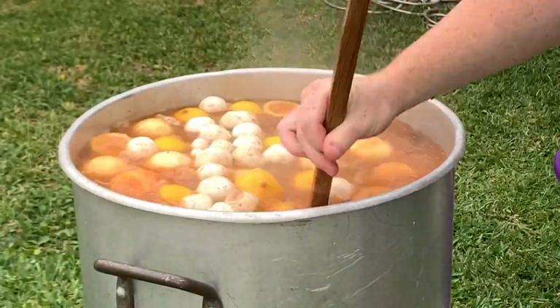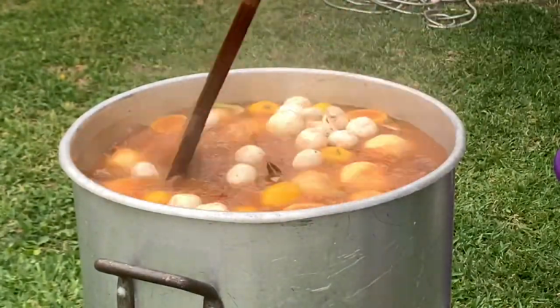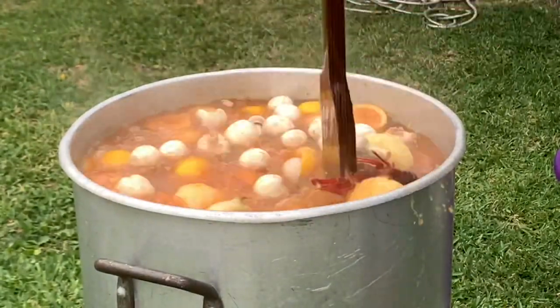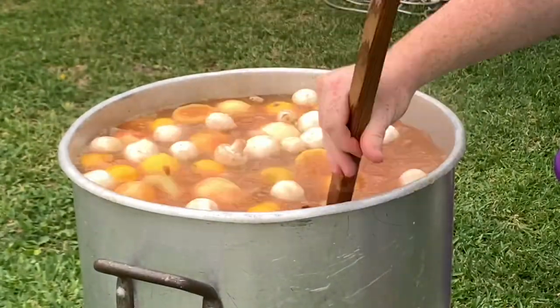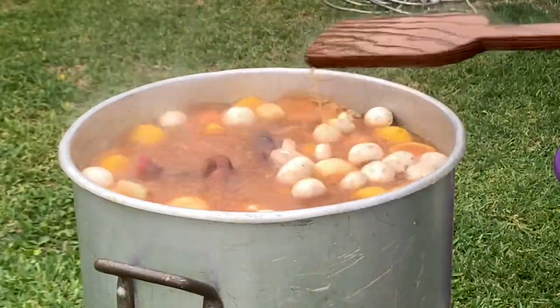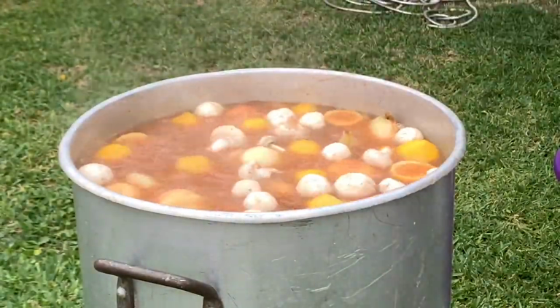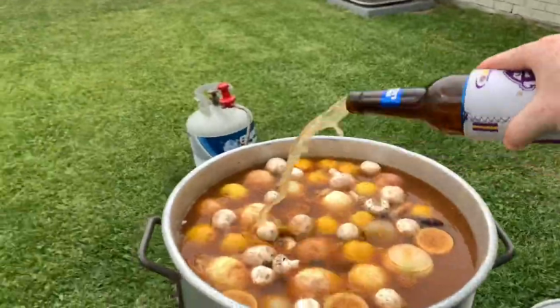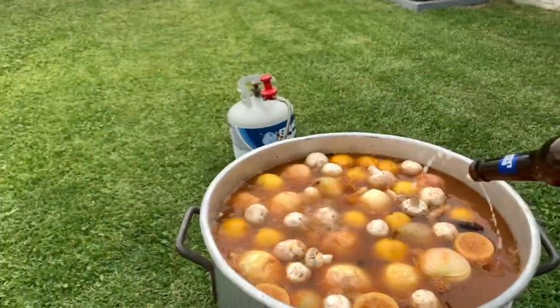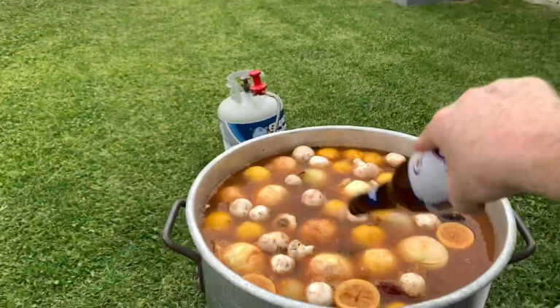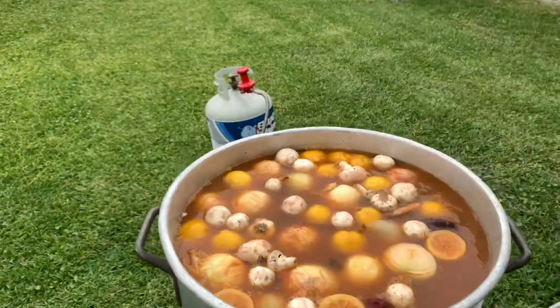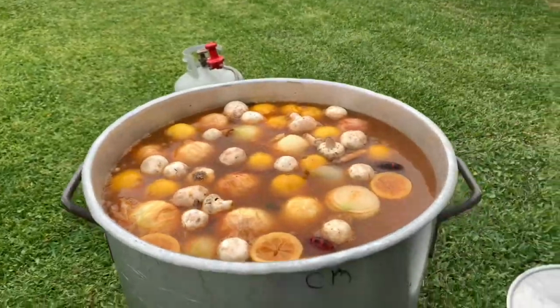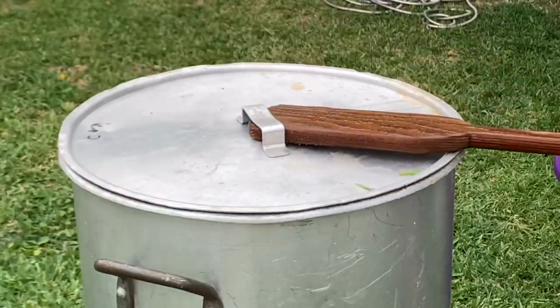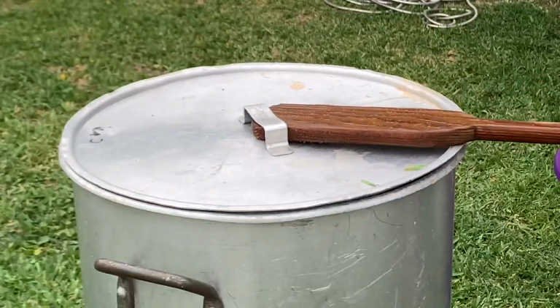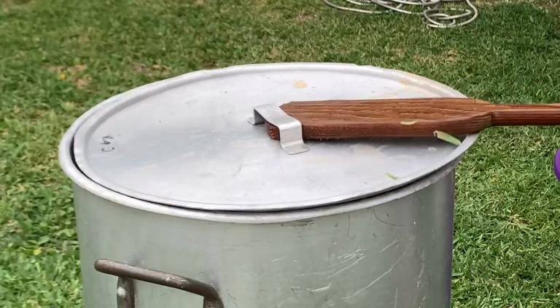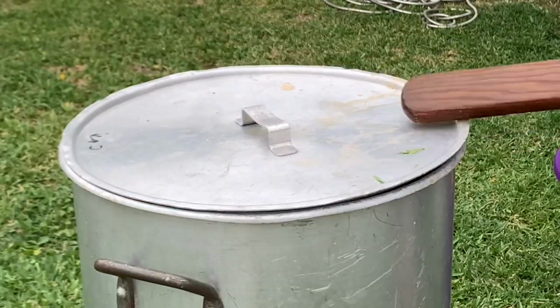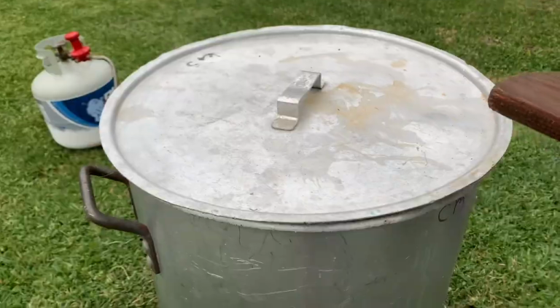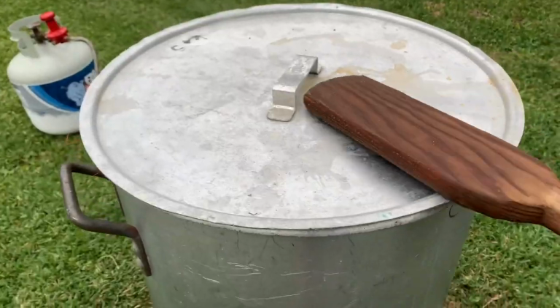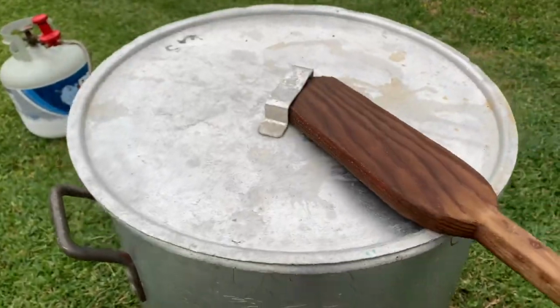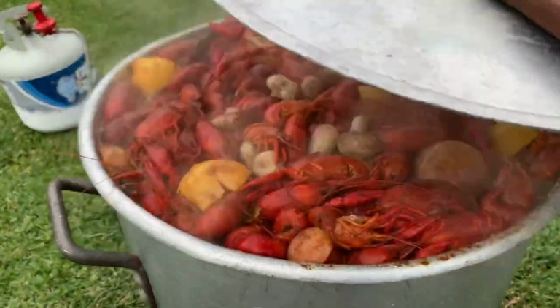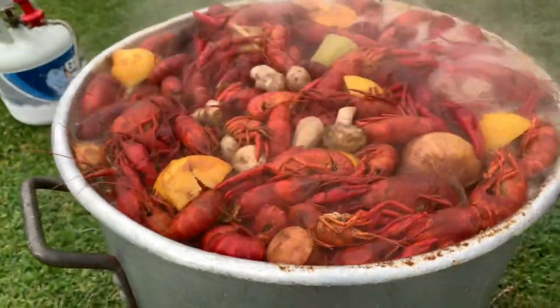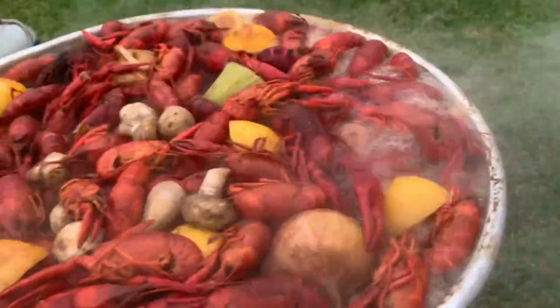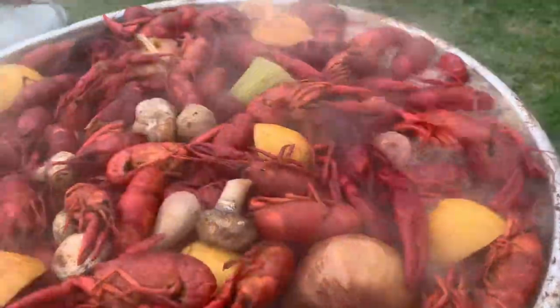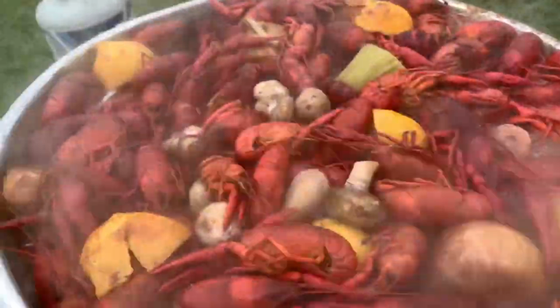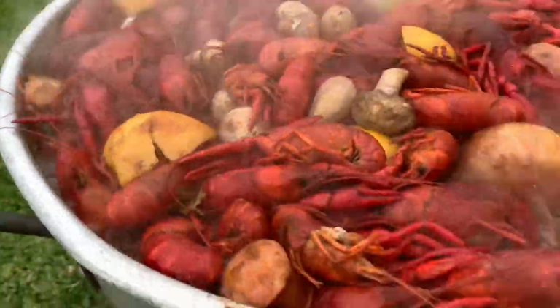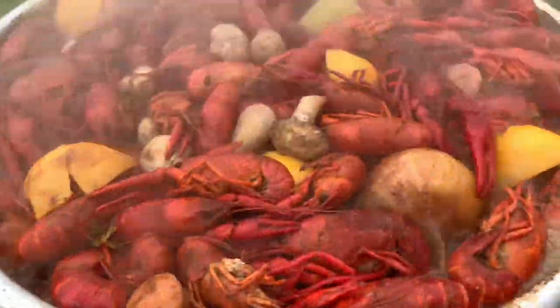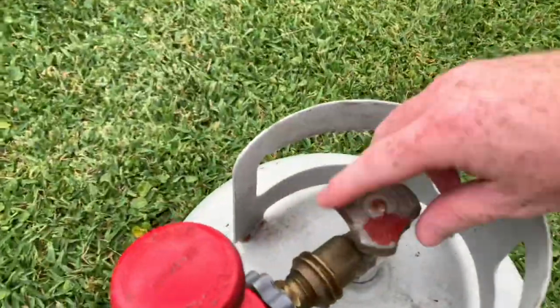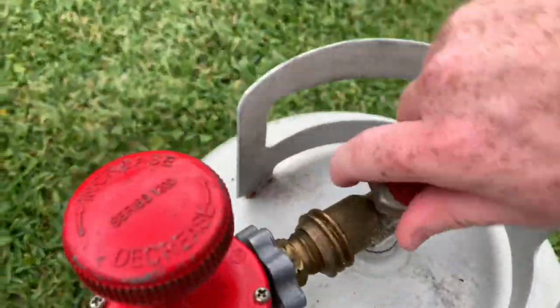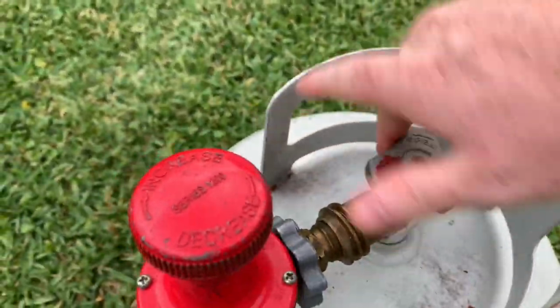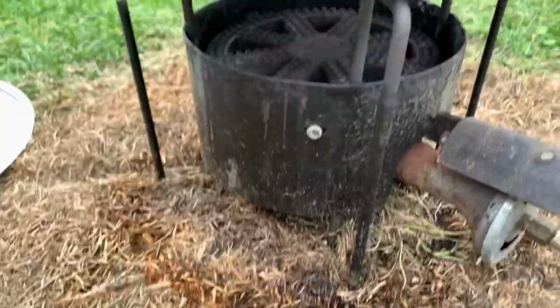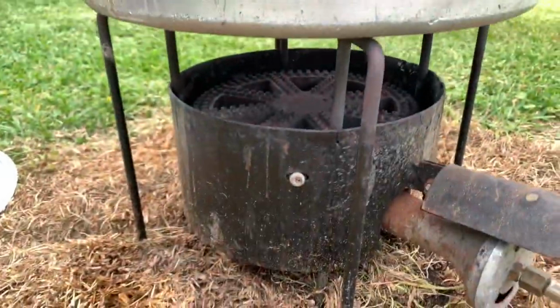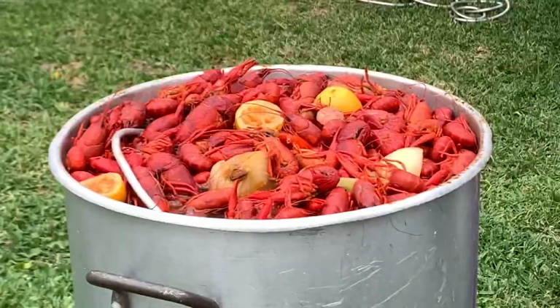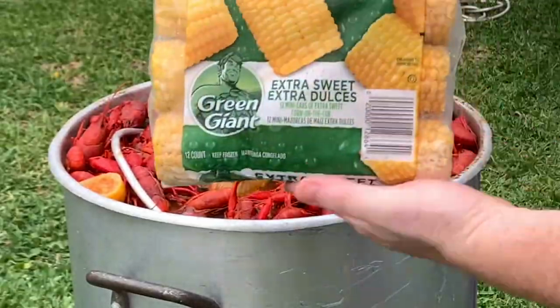Stir that in there. Don't forget to bless that pot with a whole beer — cooks deserve to drink a beer while they cook. Cover that, bring it back to a boil, and look at this — oh my god, that looks amazing. Cut off your gas as soon as it comes back up to a boil.